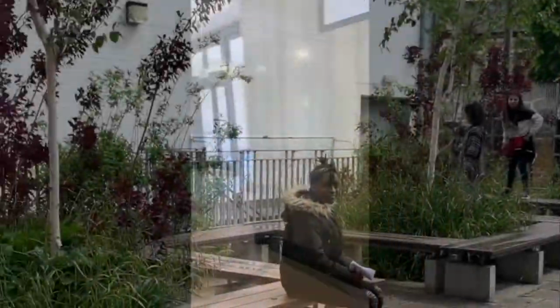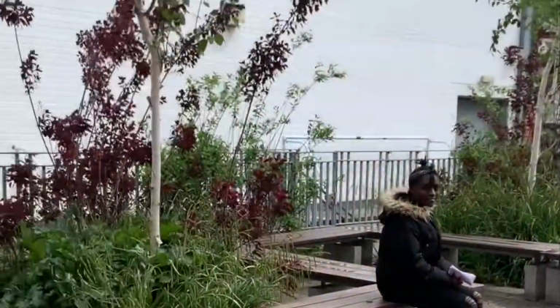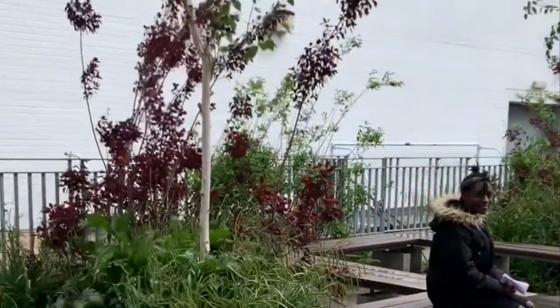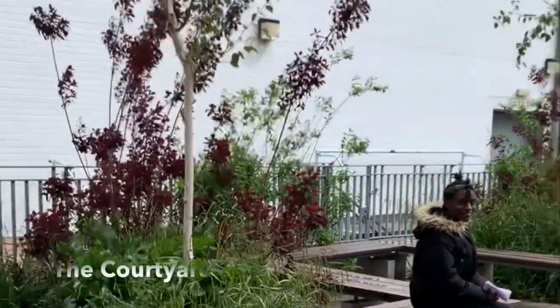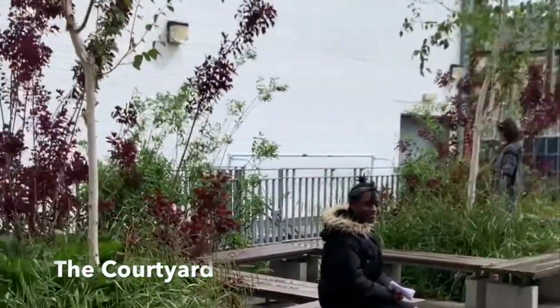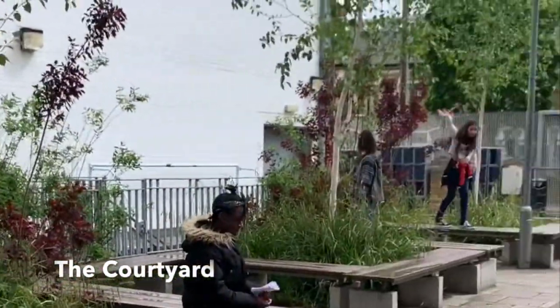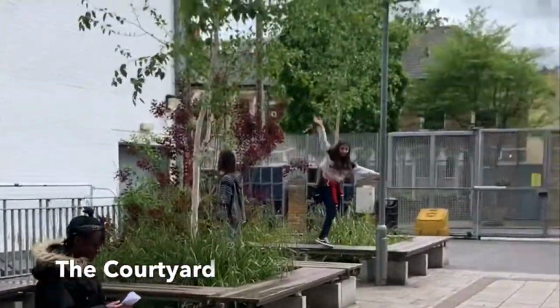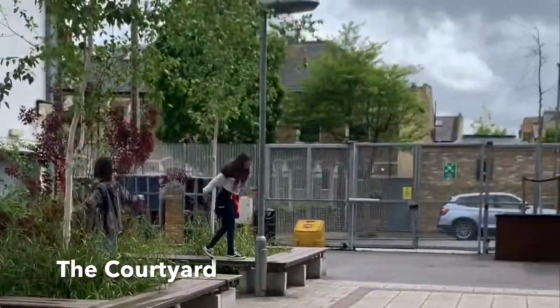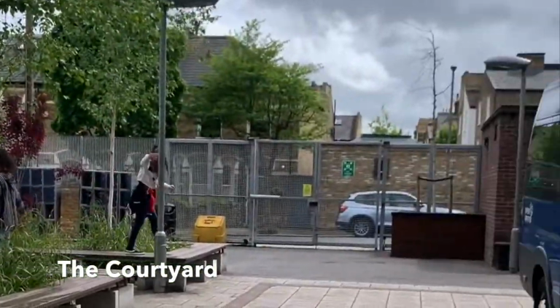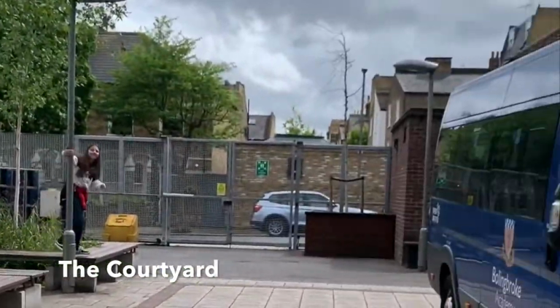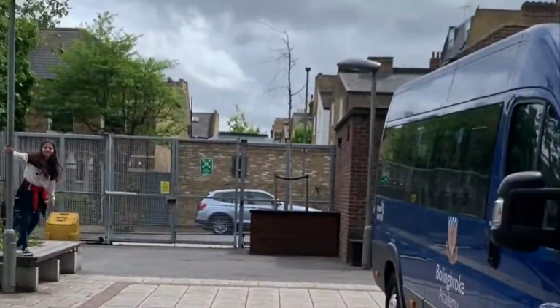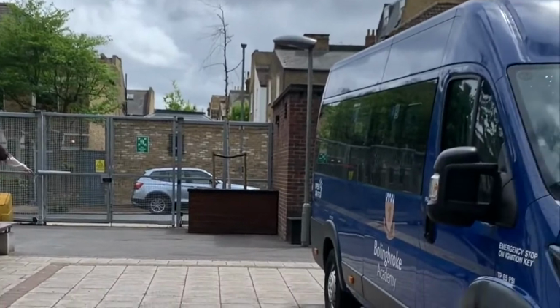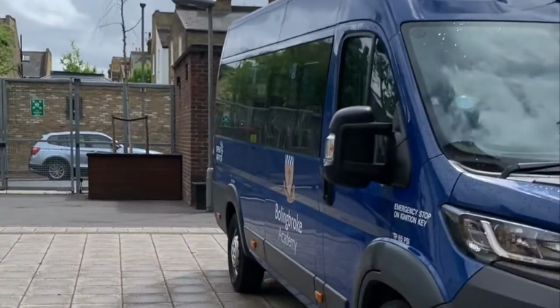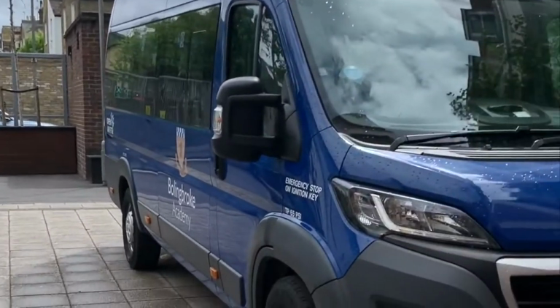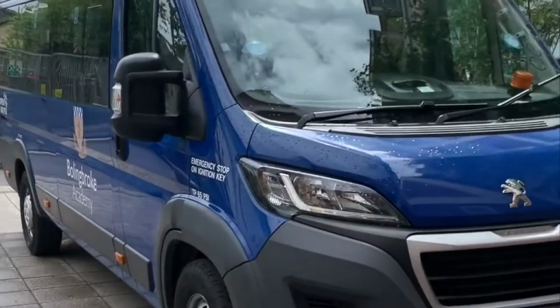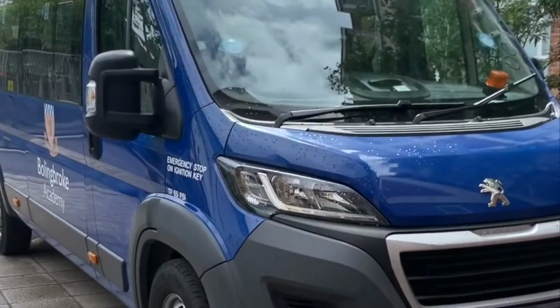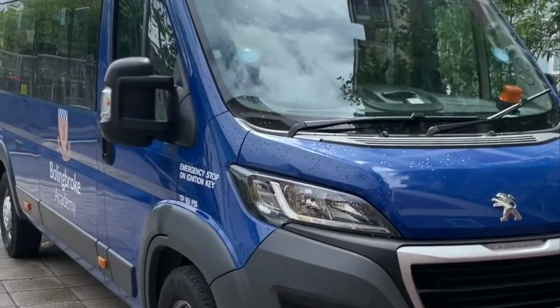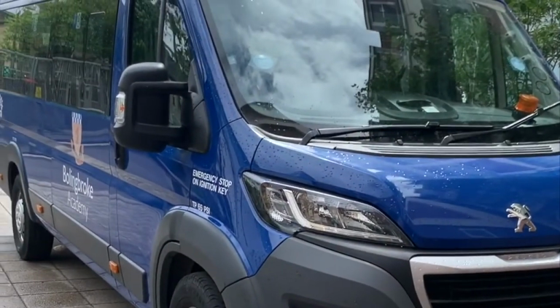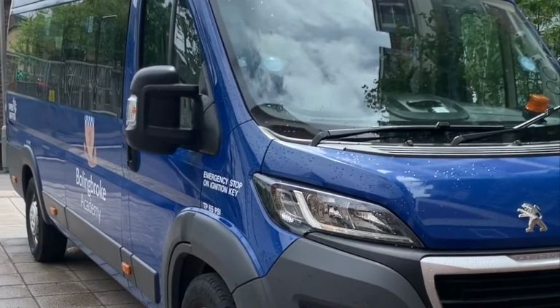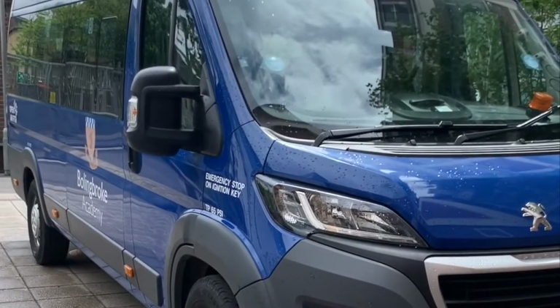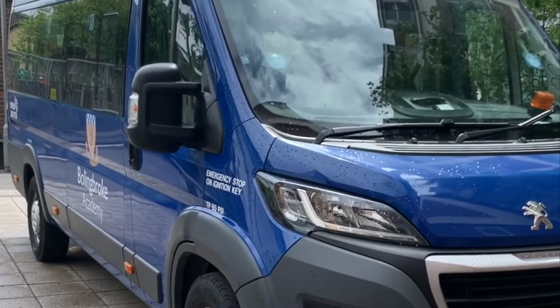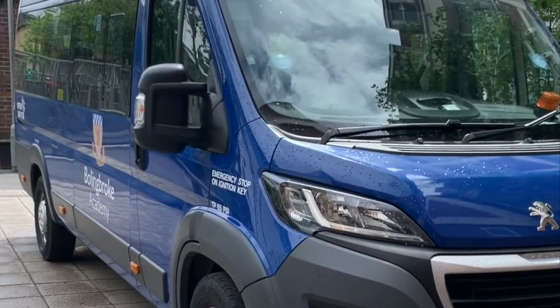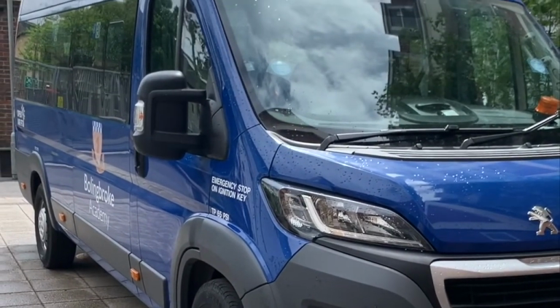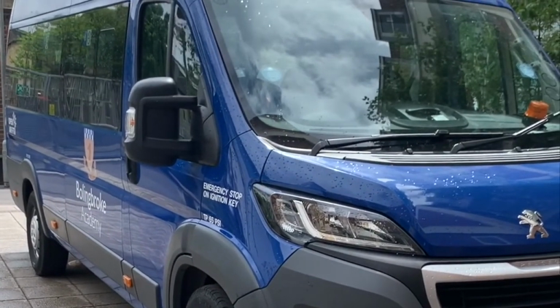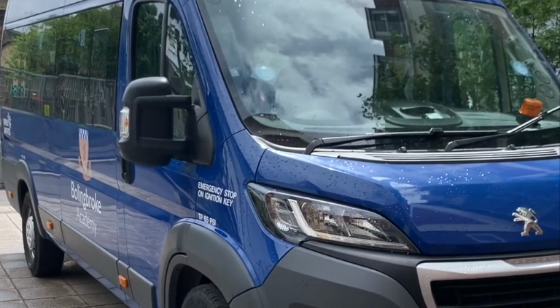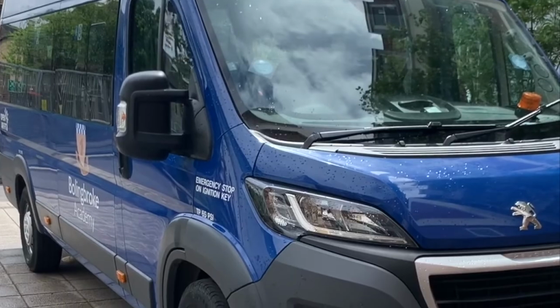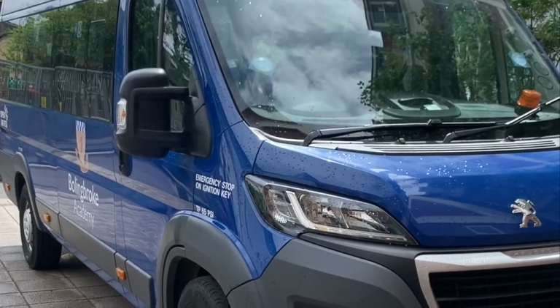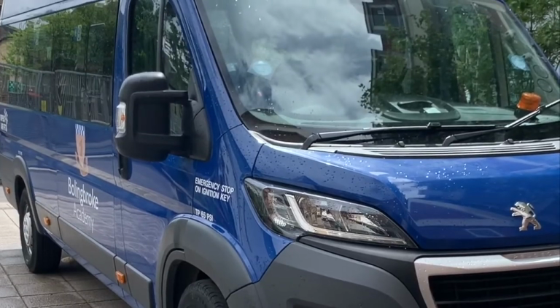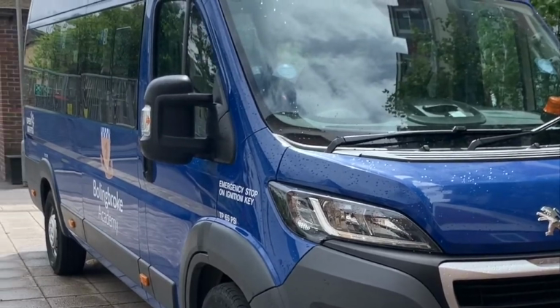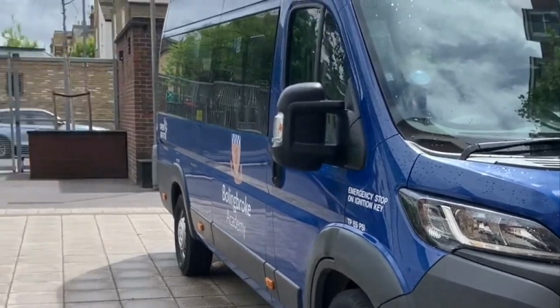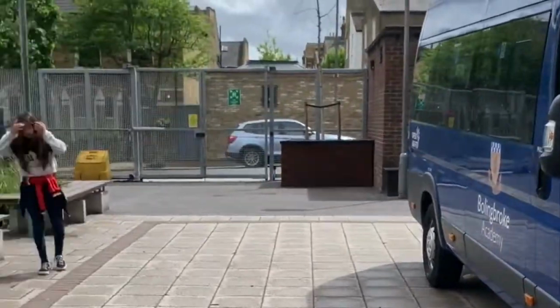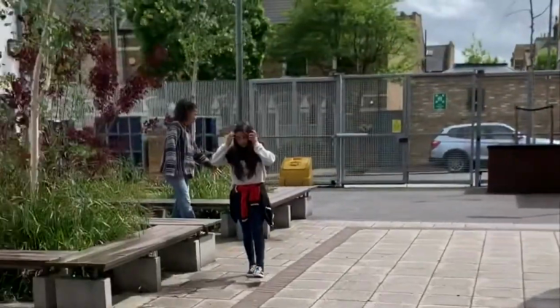Next up is the courtyard where you'll spend great time out with your friends. We also have the school minibus parked inside at the moment. This is where you'll go on trips, sporting fixtures and DOV expeditions.